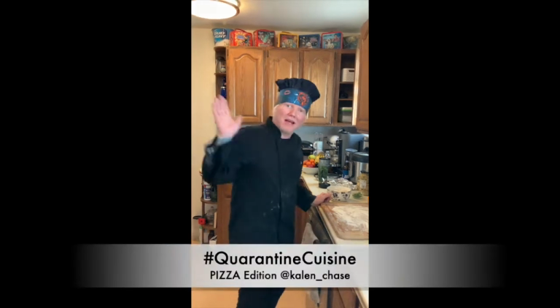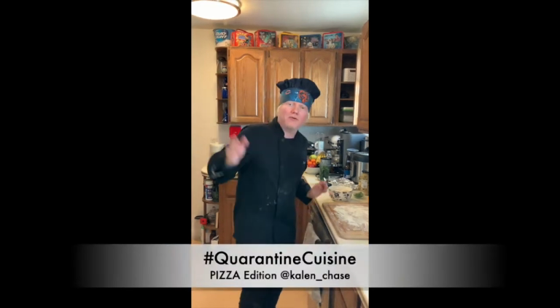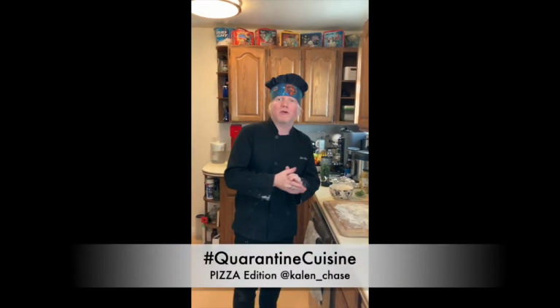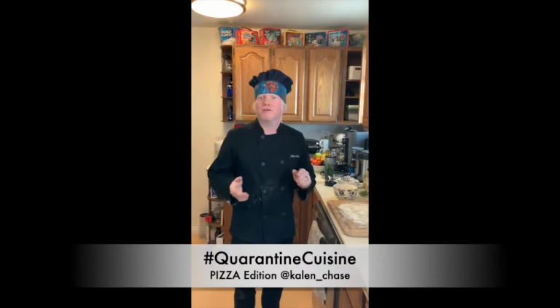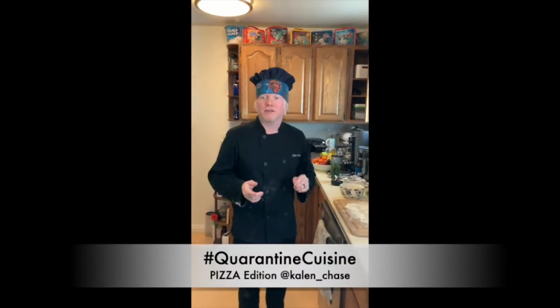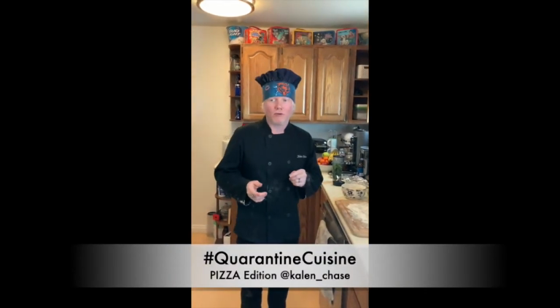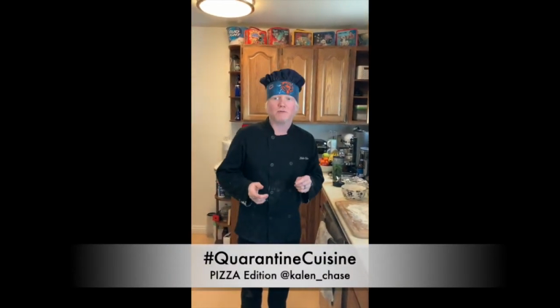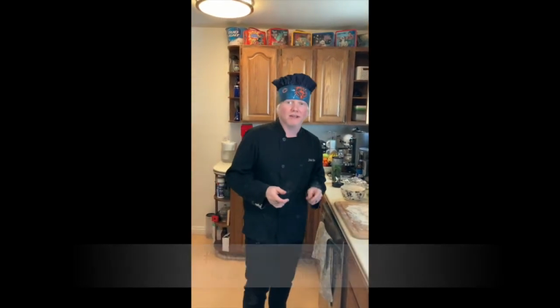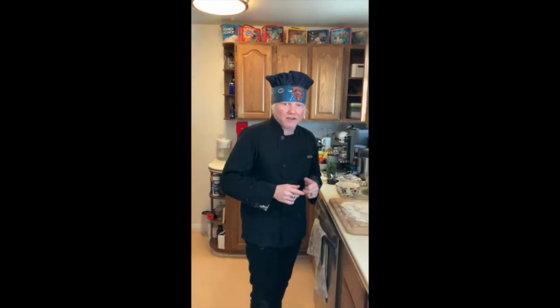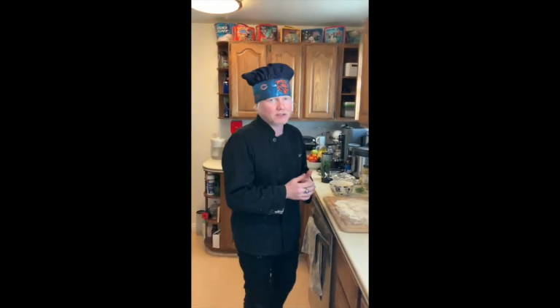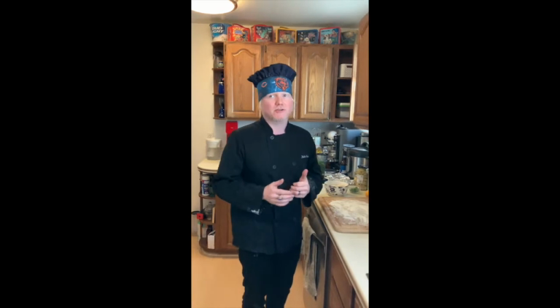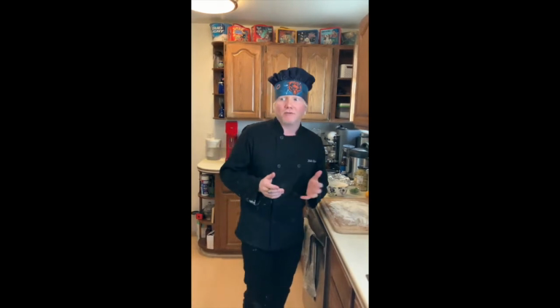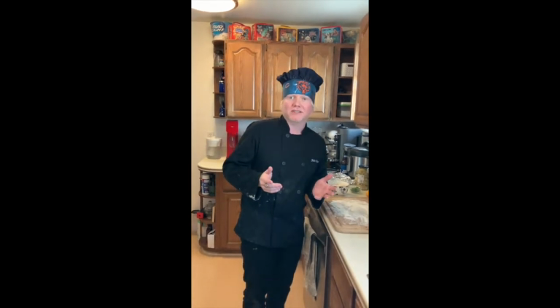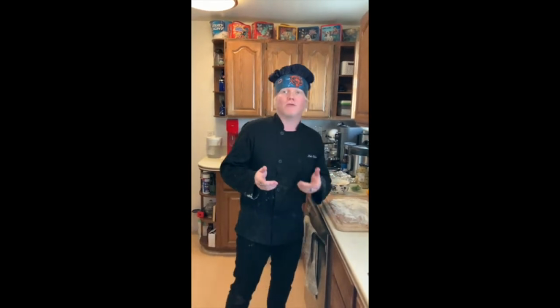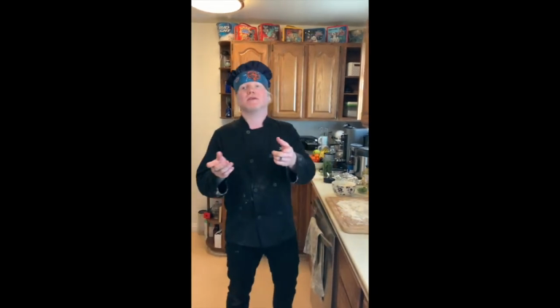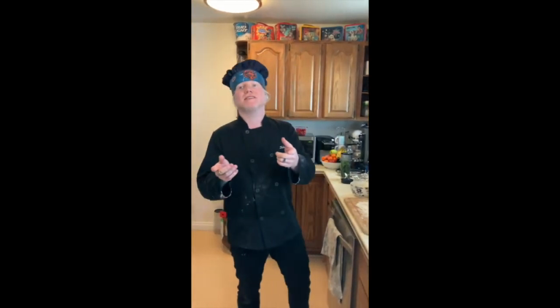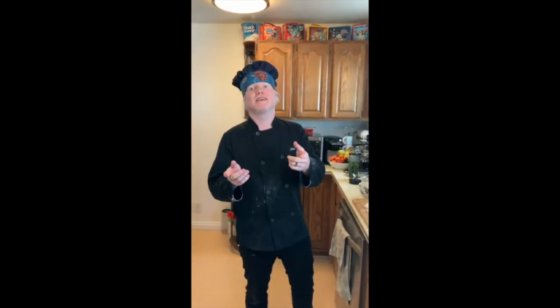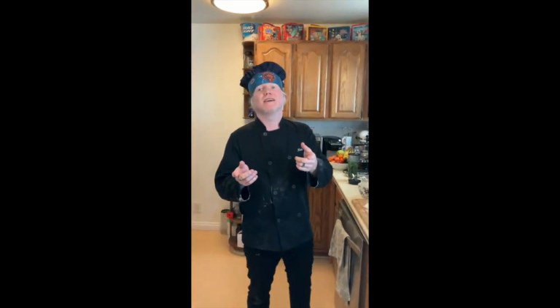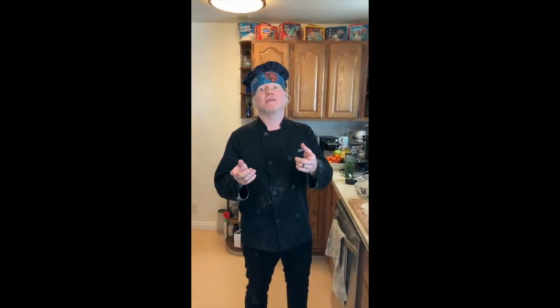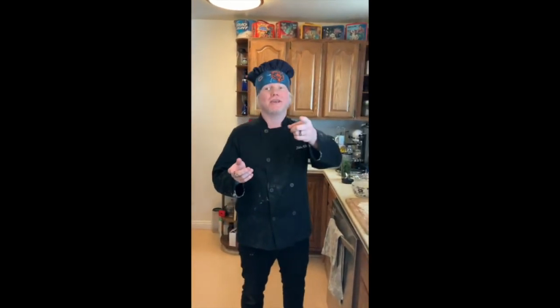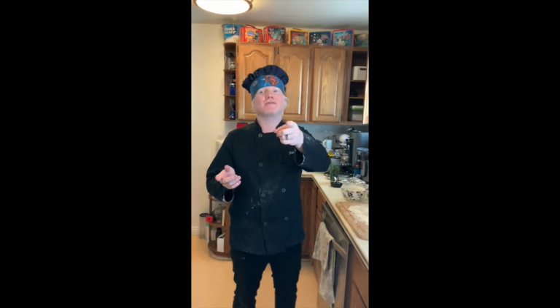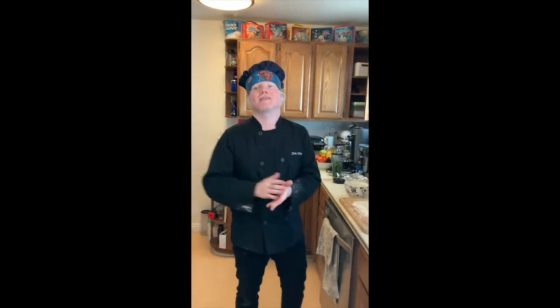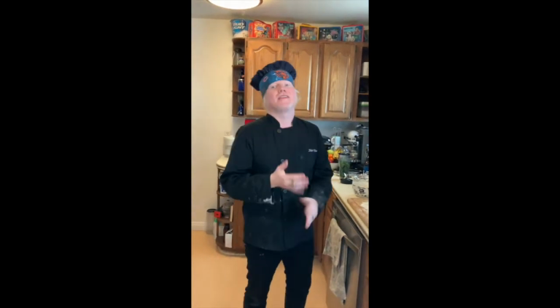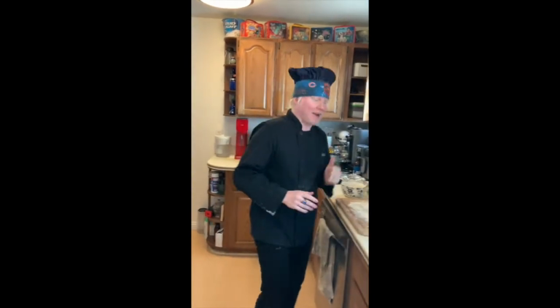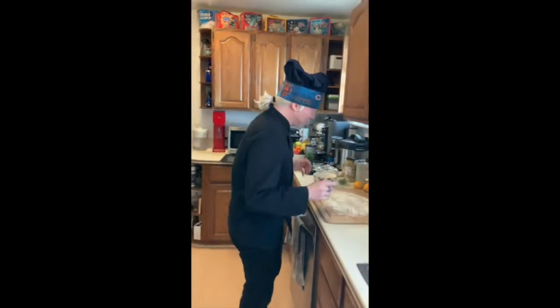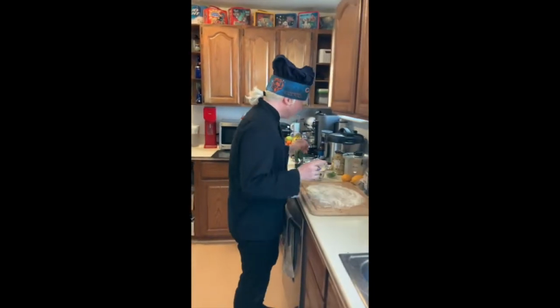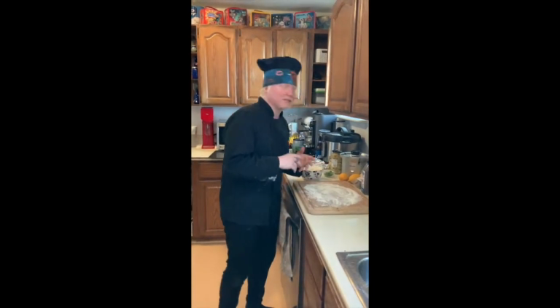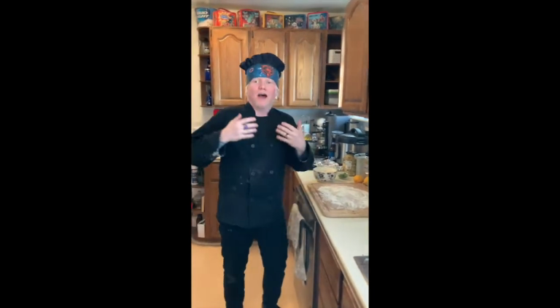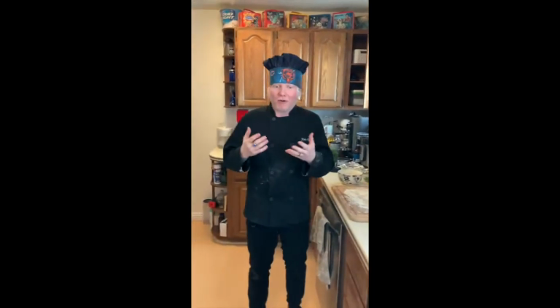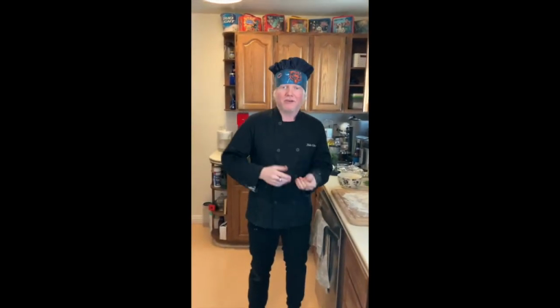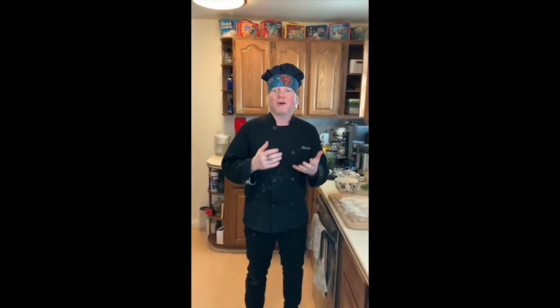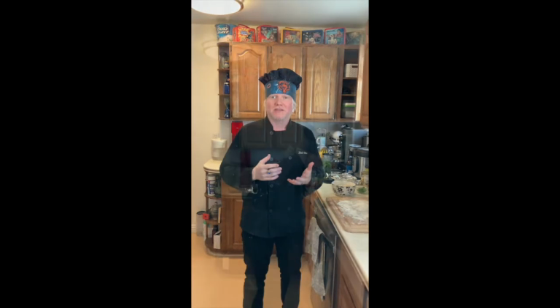Hello humans, welcome to another edition of Quarantine Cuisine and this is a response to a request. Who's requesting this? Izzy and her friend Ronnie! Okay so Ronnie wanted to know about tossing pizza dough.